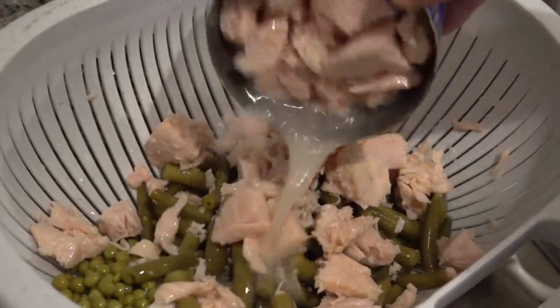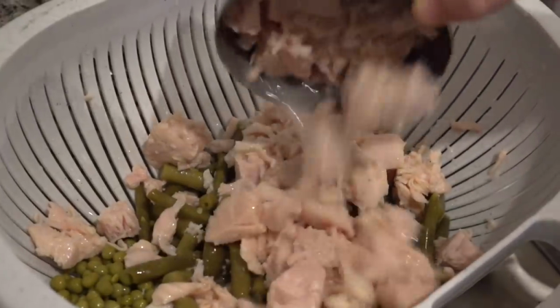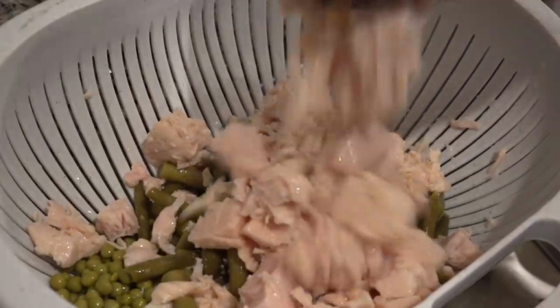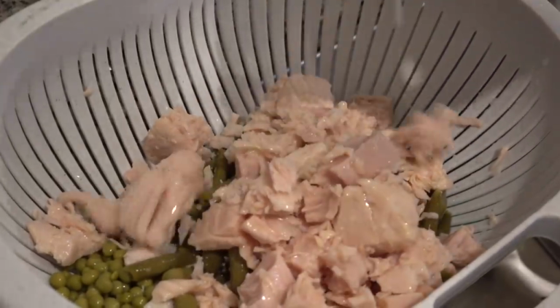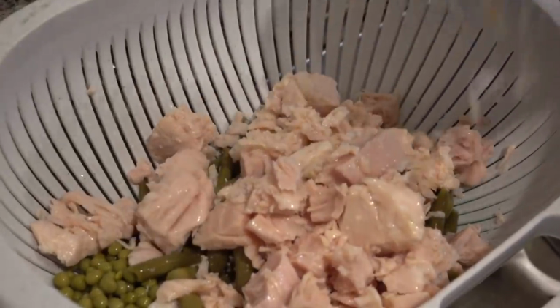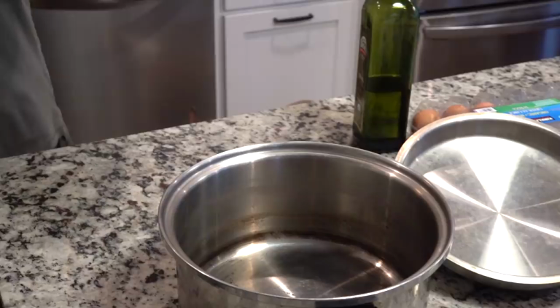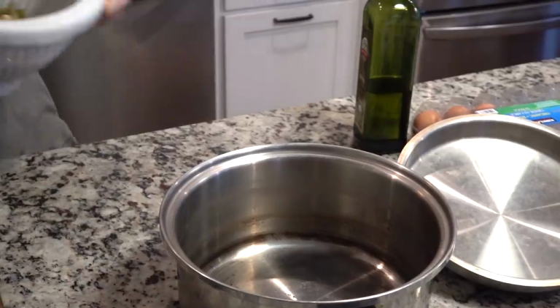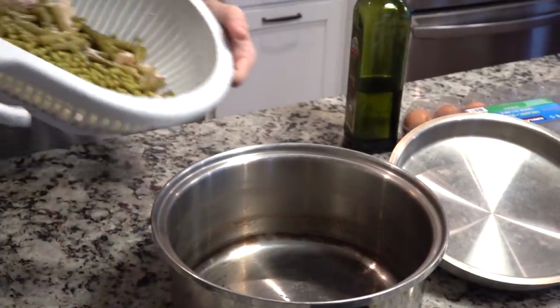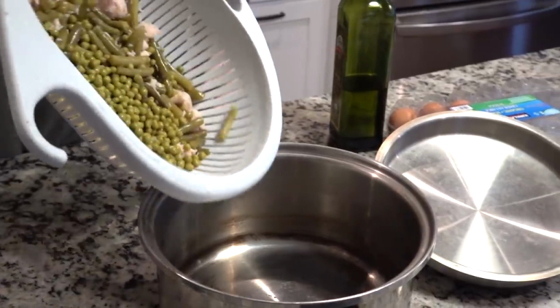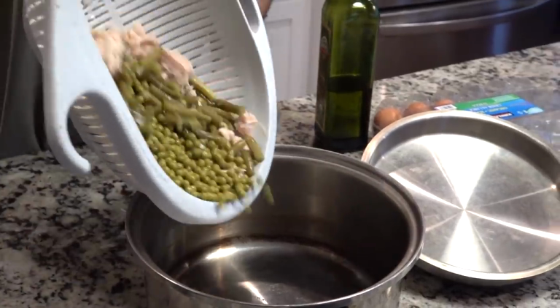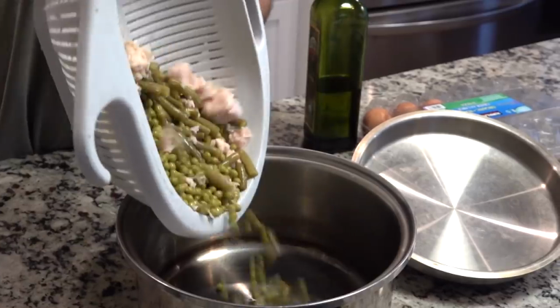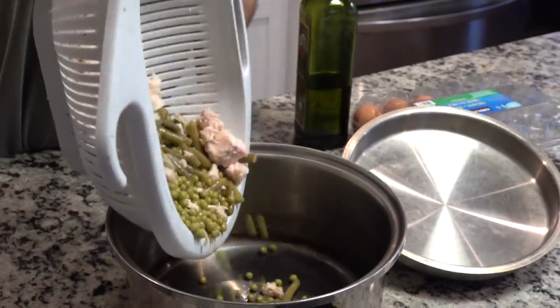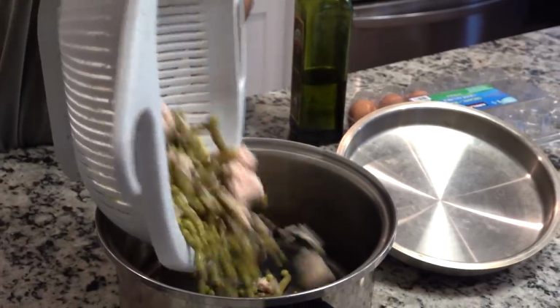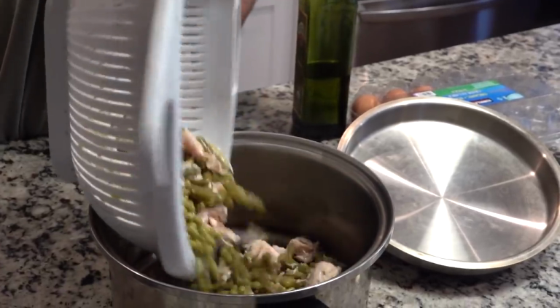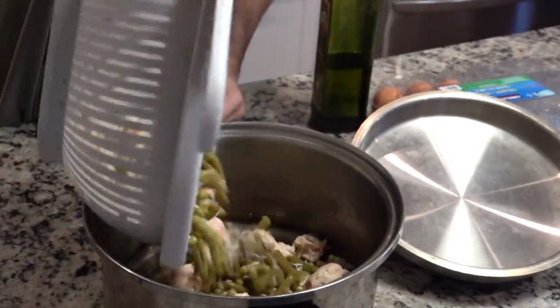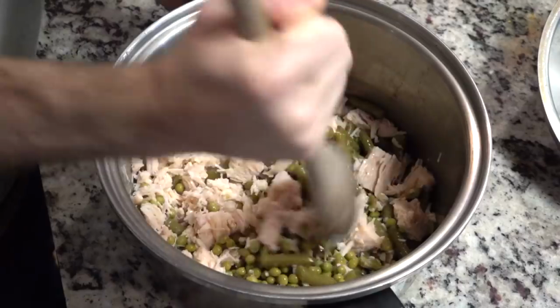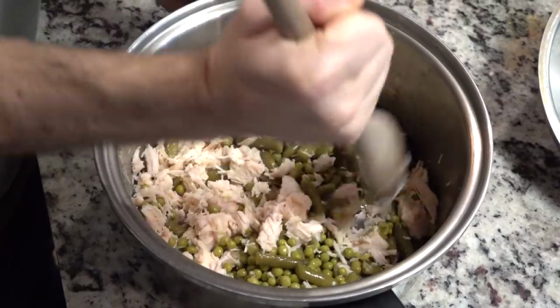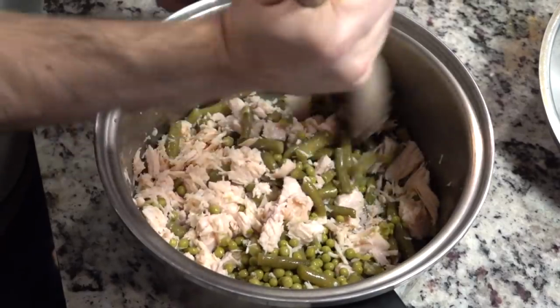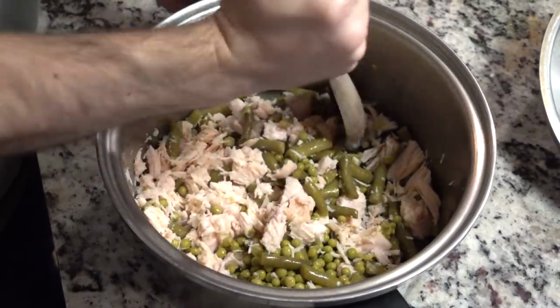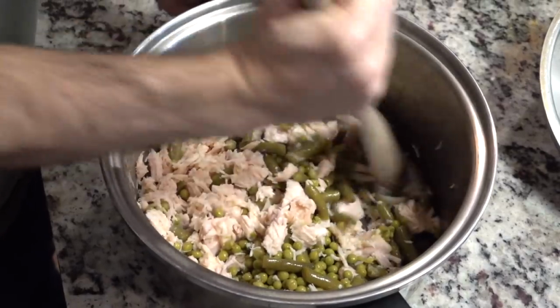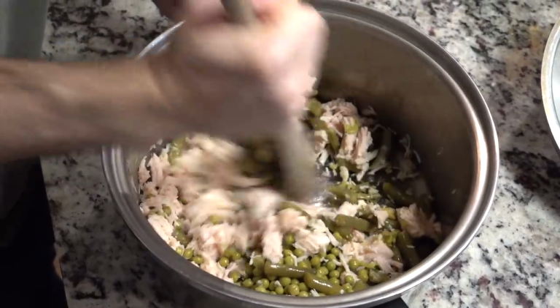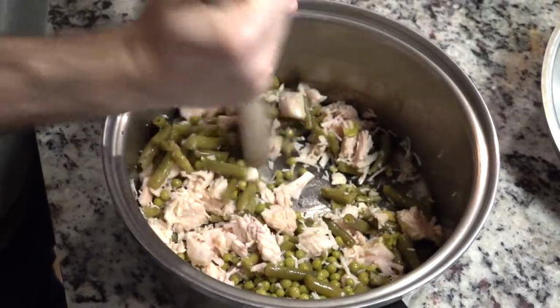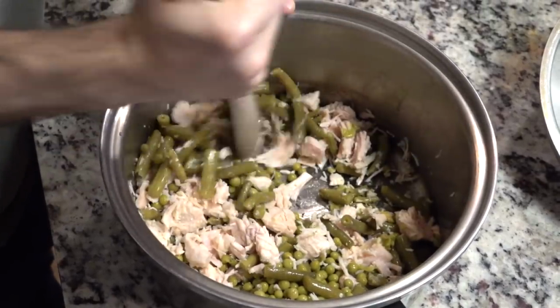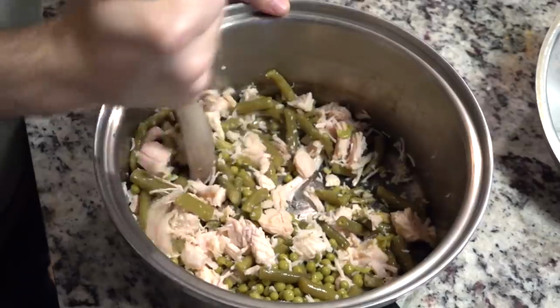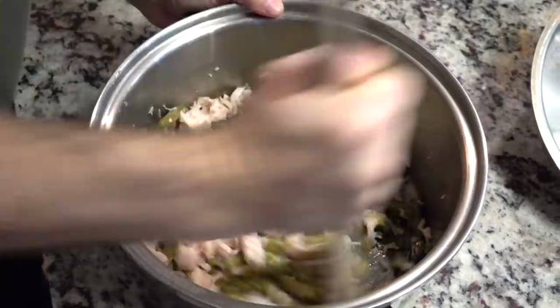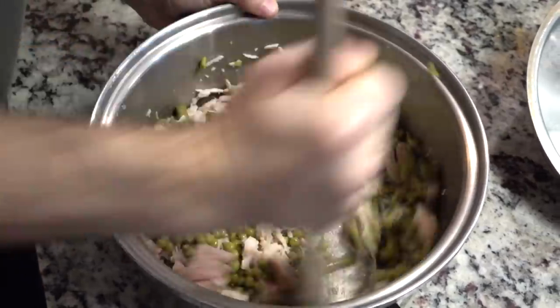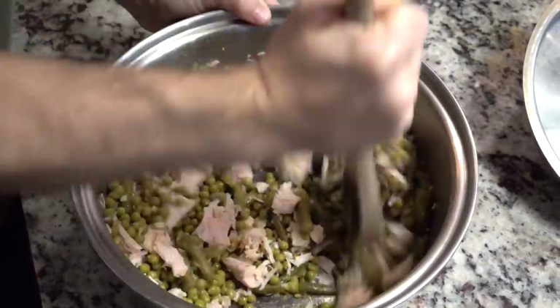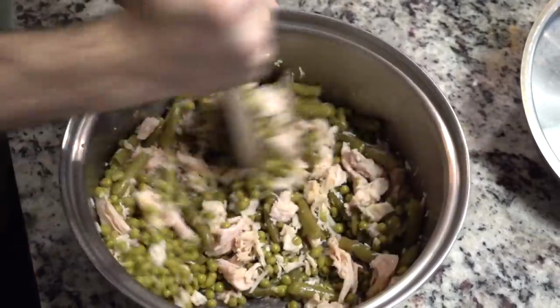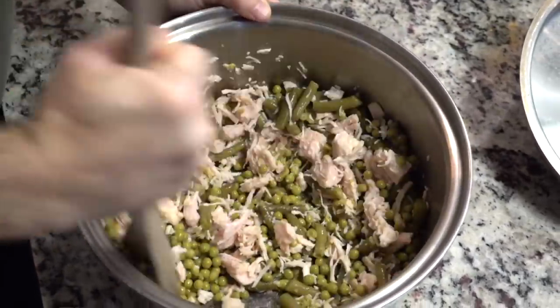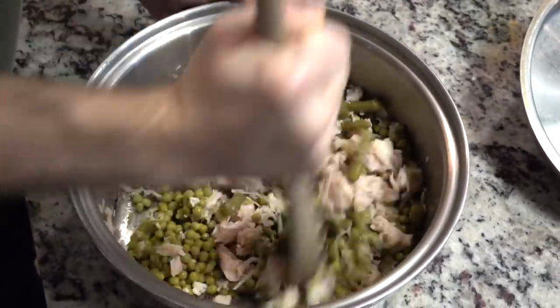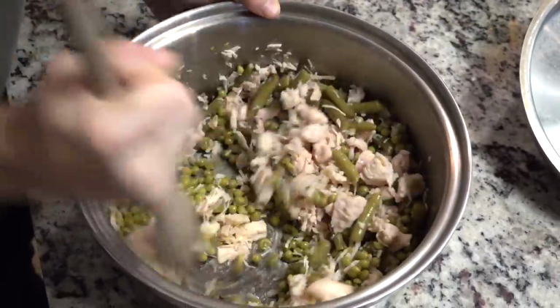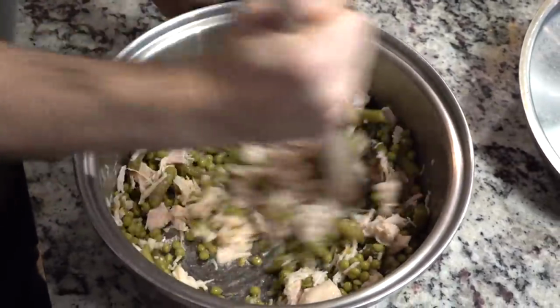Last but not least, he dumped the chicken breast into the mix as well. Then he poured all of that into a bowl and chopped everything up a little bit, mixing it together so that every little bite would be even.